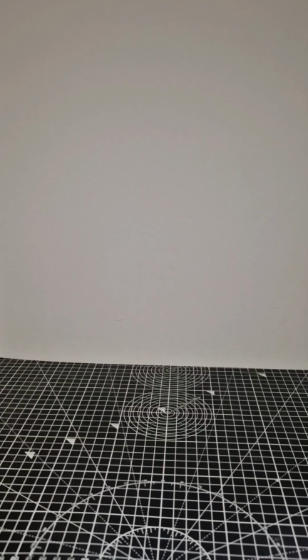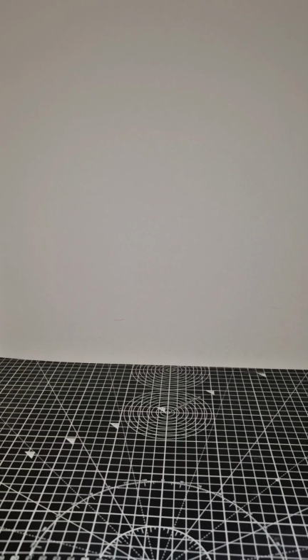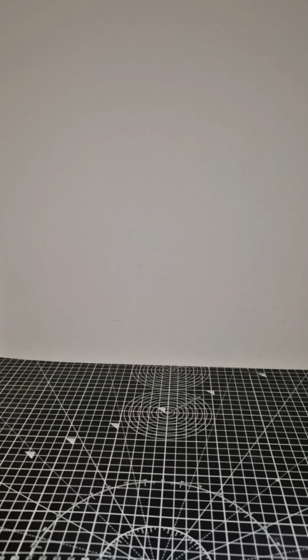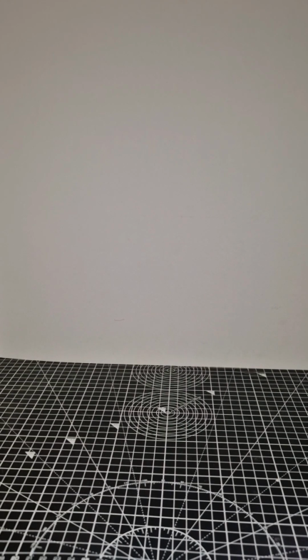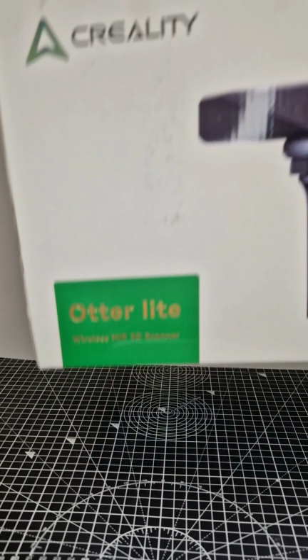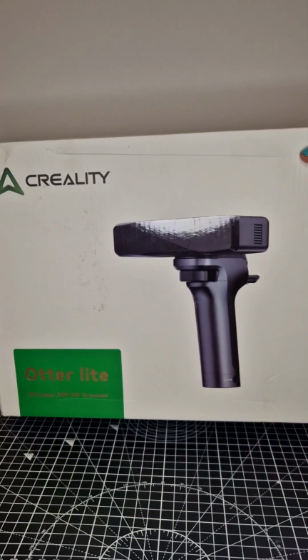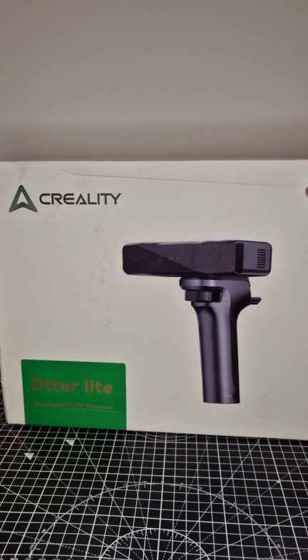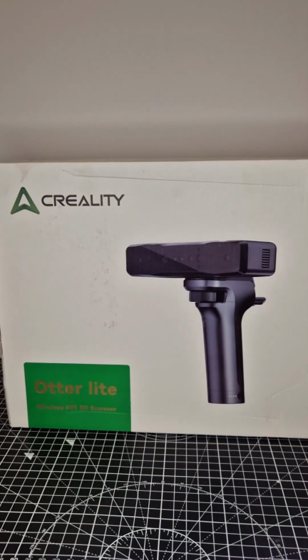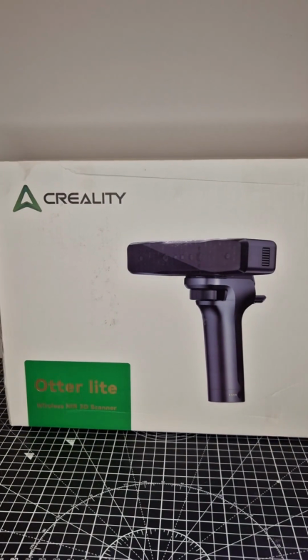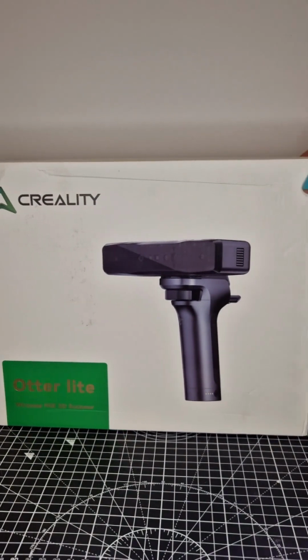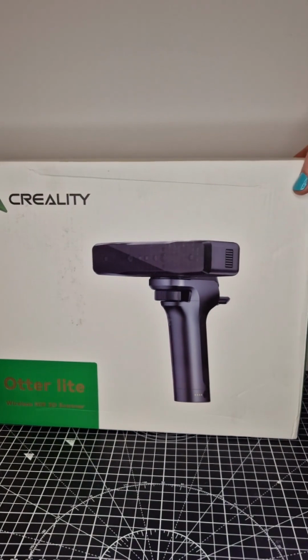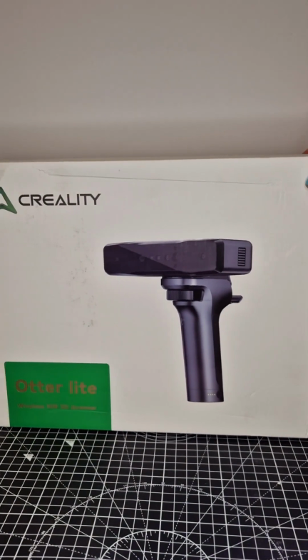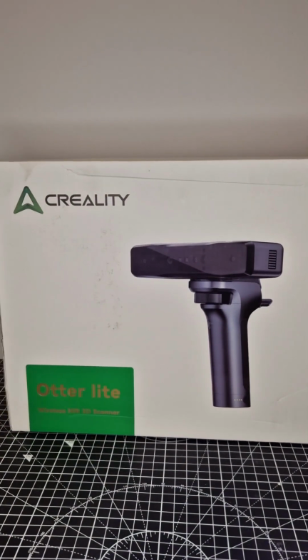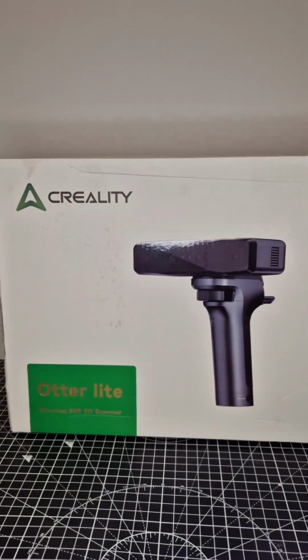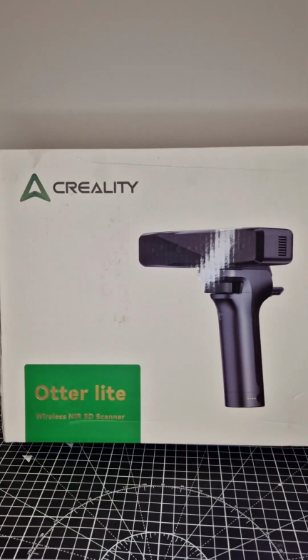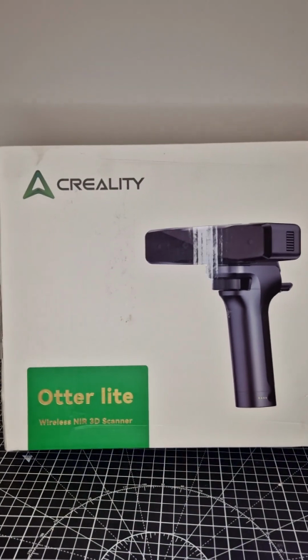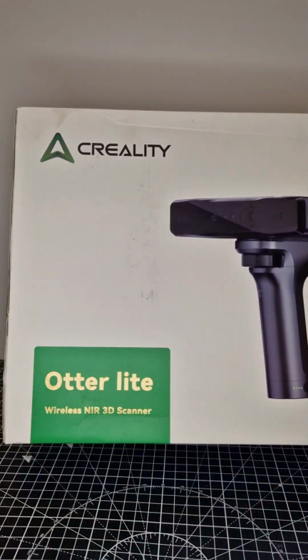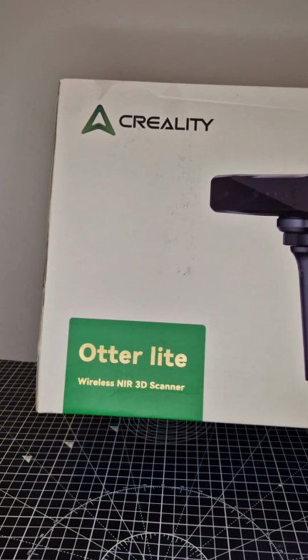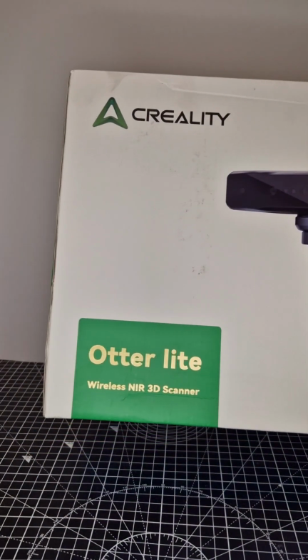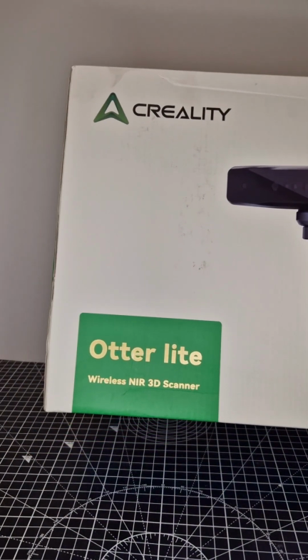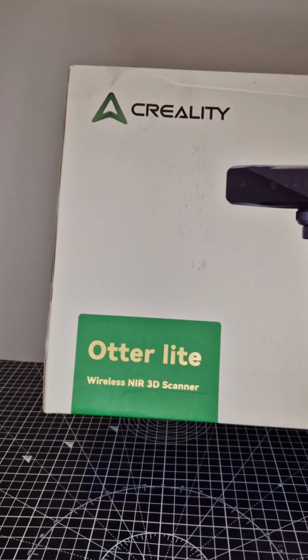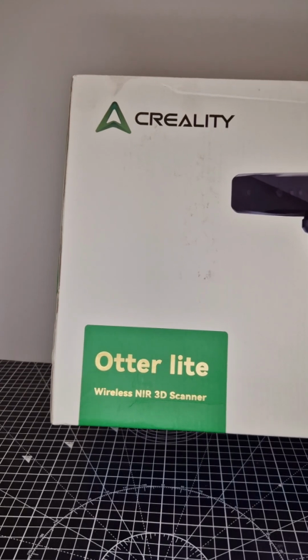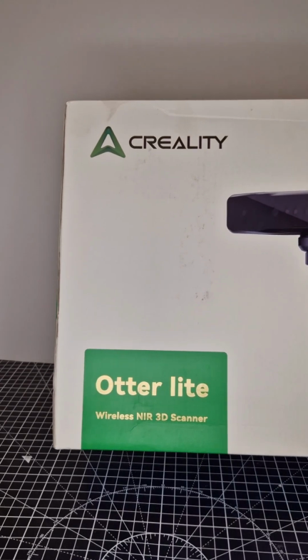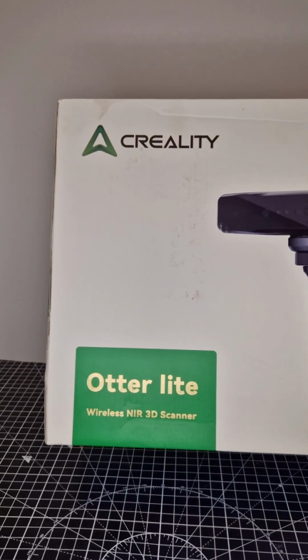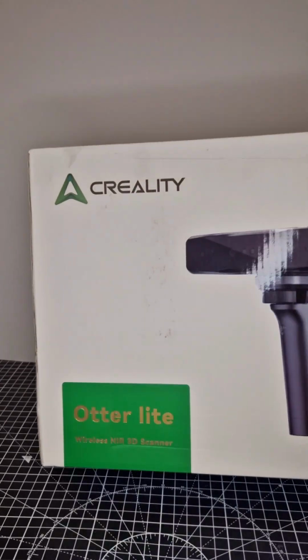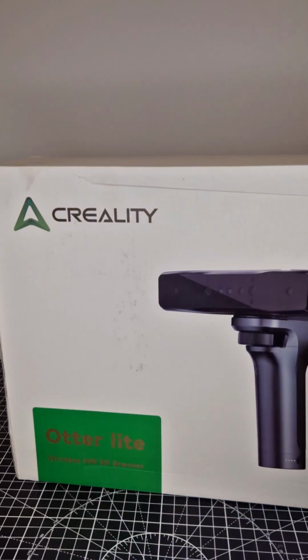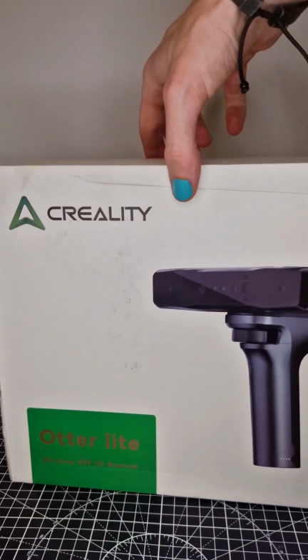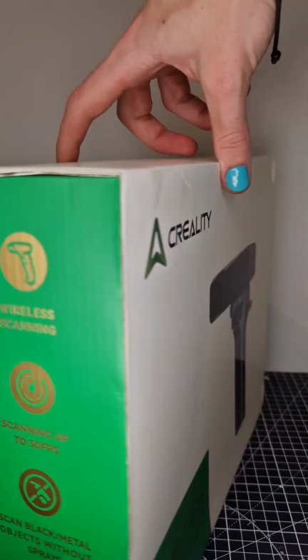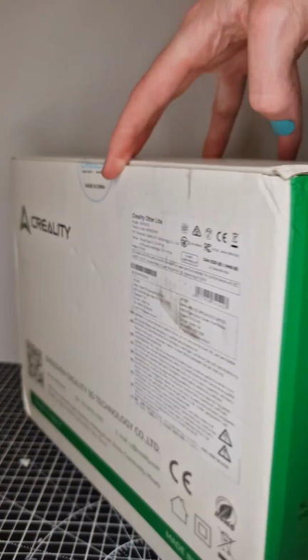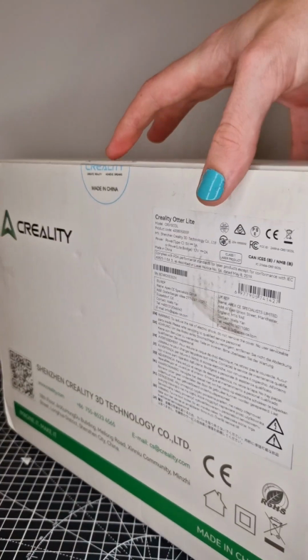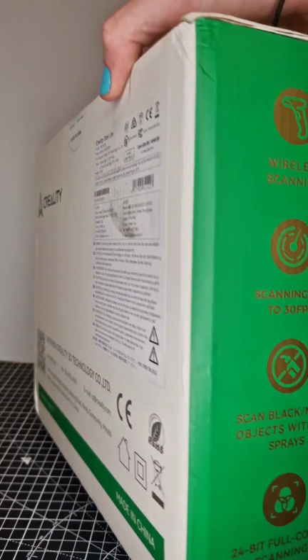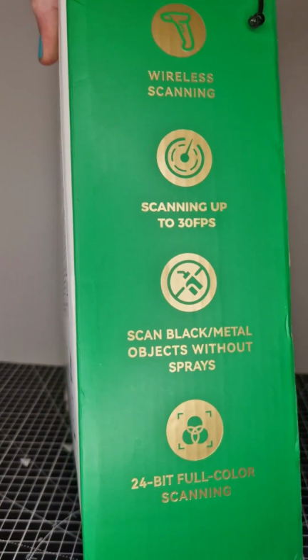Releasing on the 7th of May, we have the Otterlite 3D scanner by Creality. This will be $699 as an early bird price until the 10th of May midday Eastern Standard Time, and then it'll be $759 from there on out.